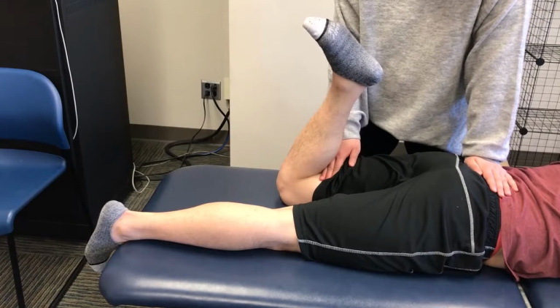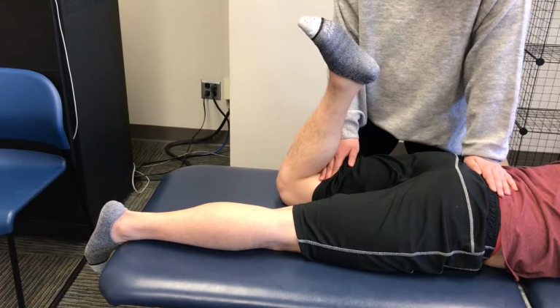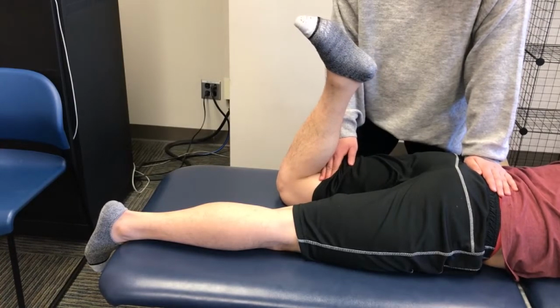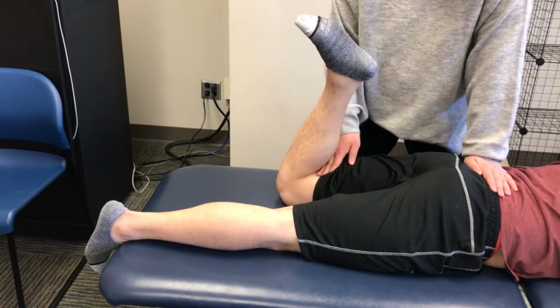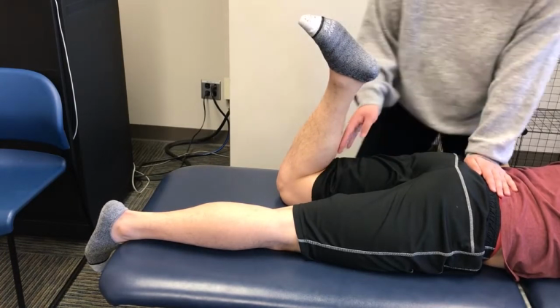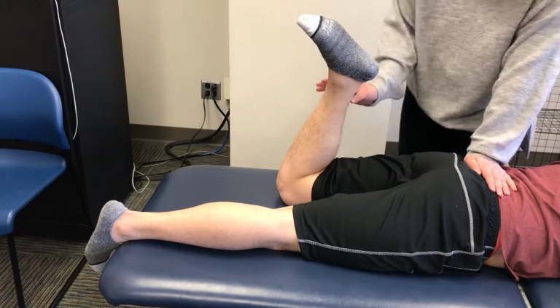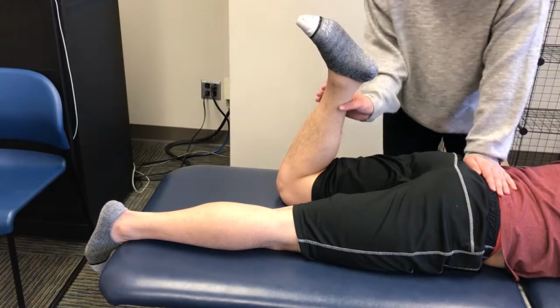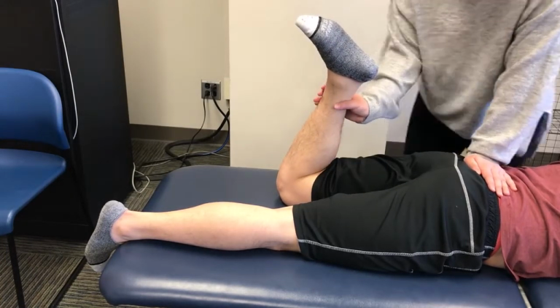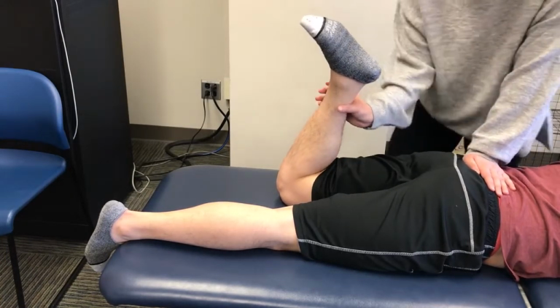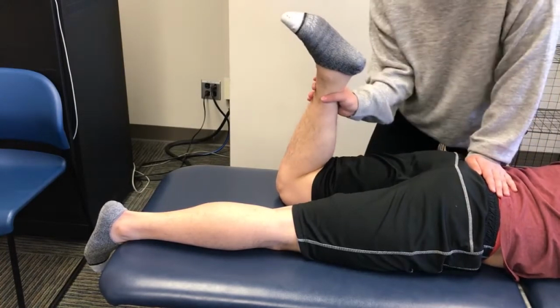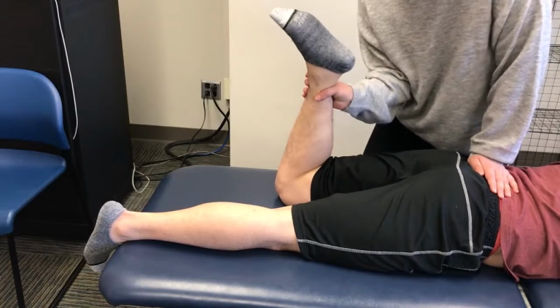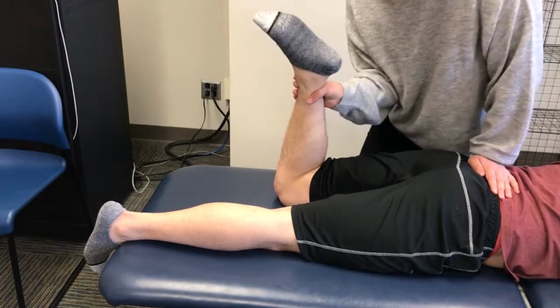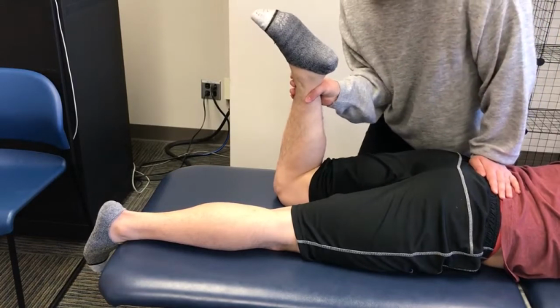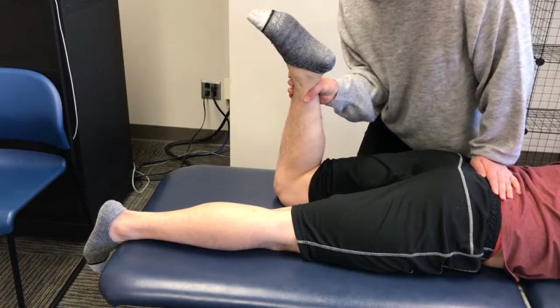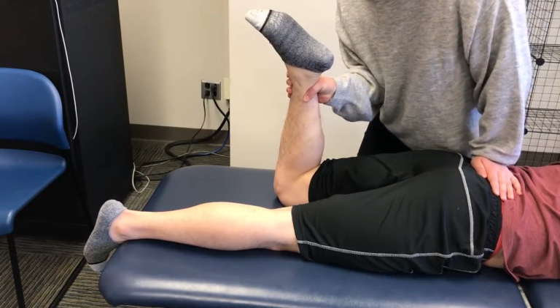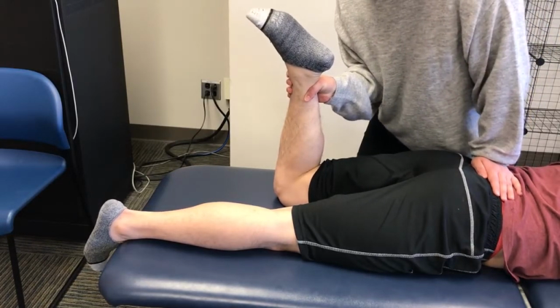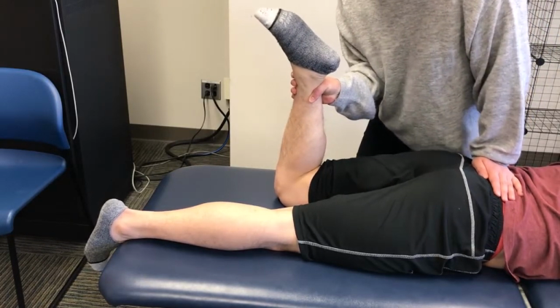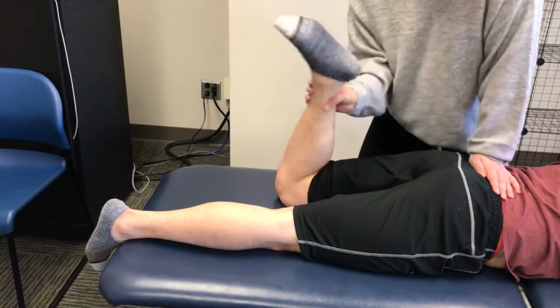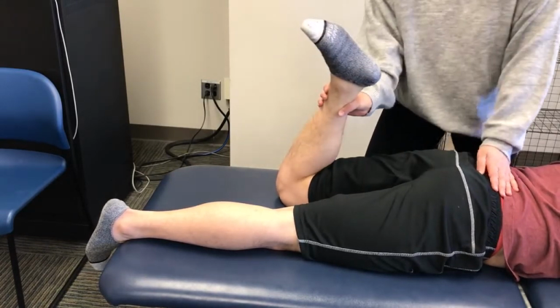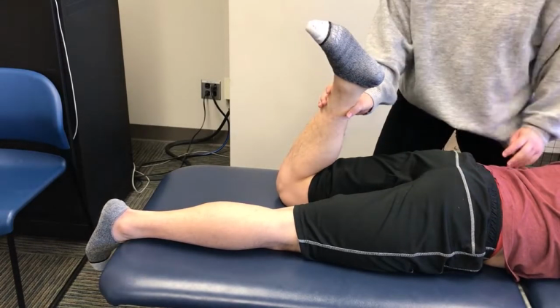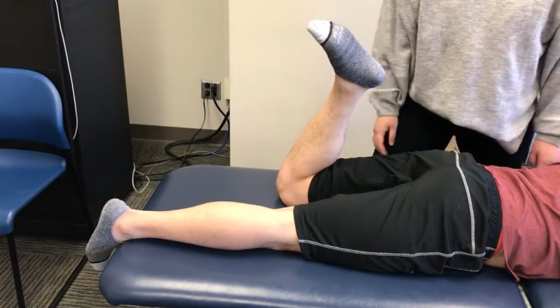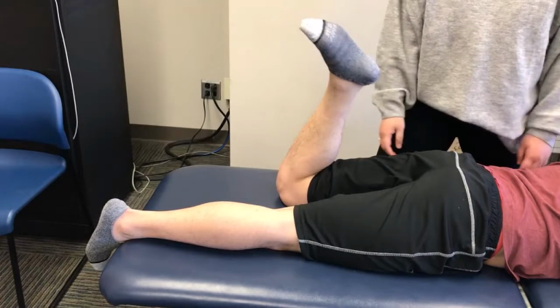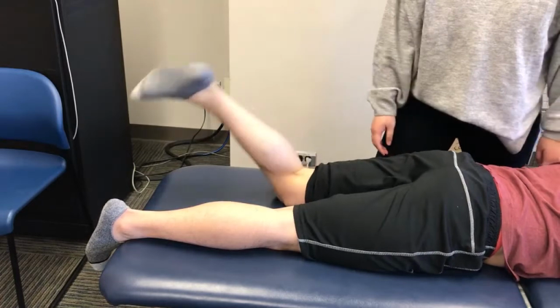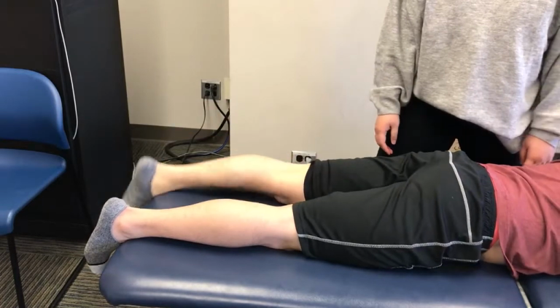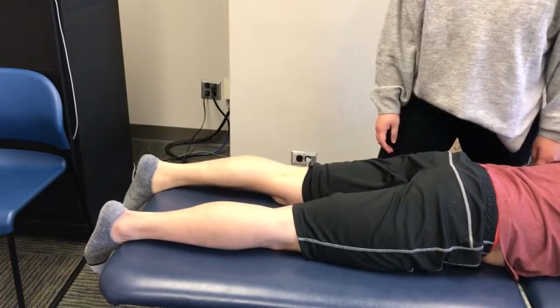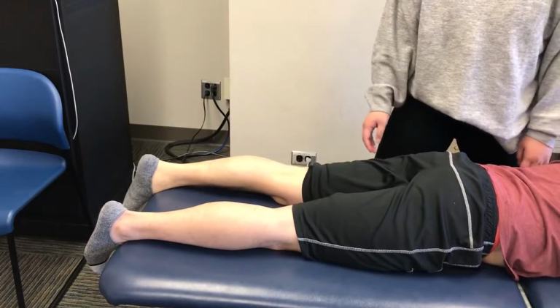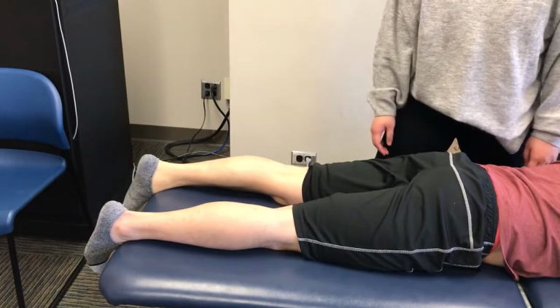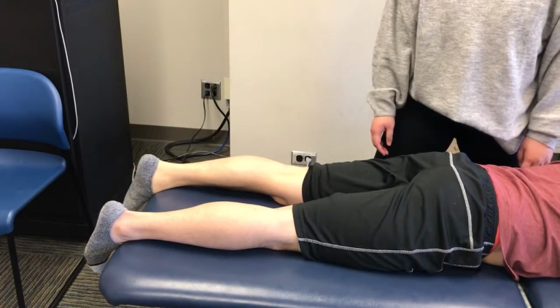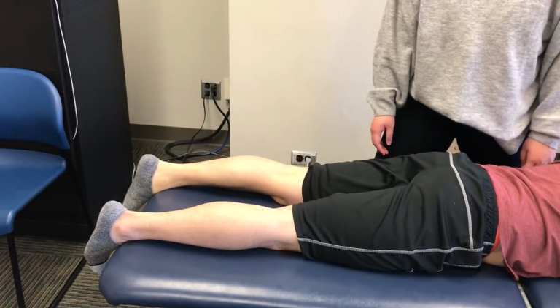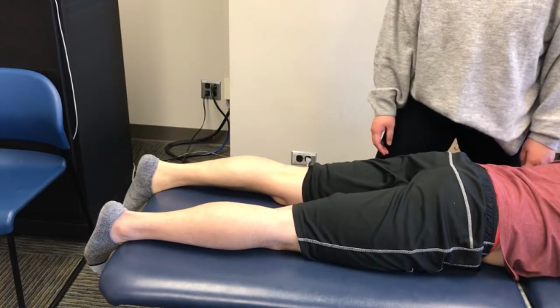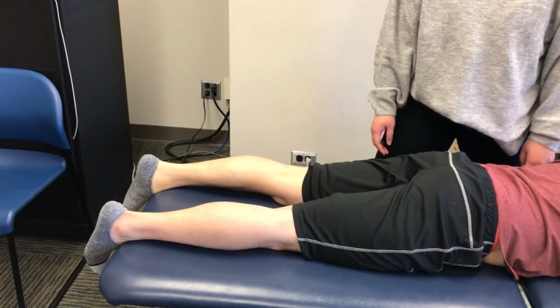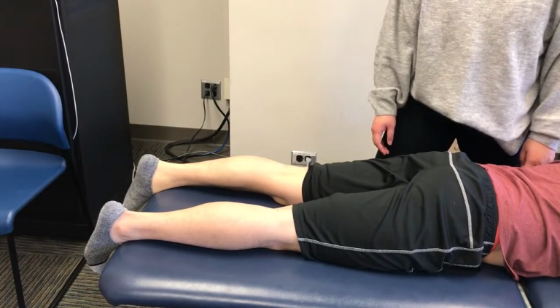Then apply resistance over the posterior aspect of the distal leg in the direction of knee extension. This is performed for grades 5 through 3 for semitendinosus and semimembranosis.